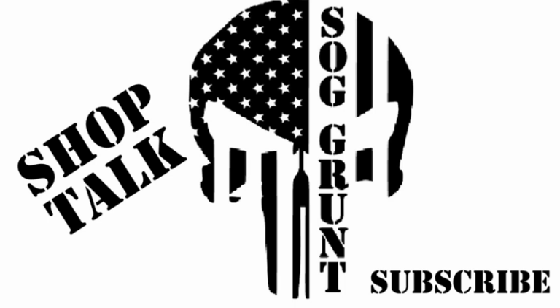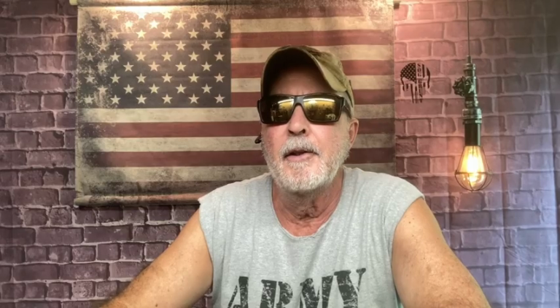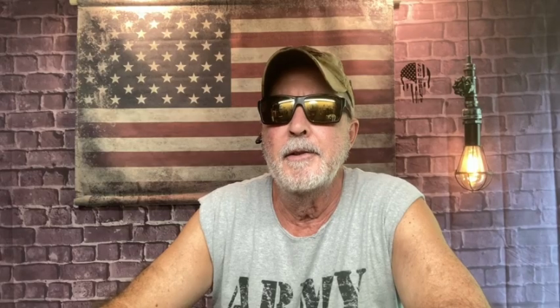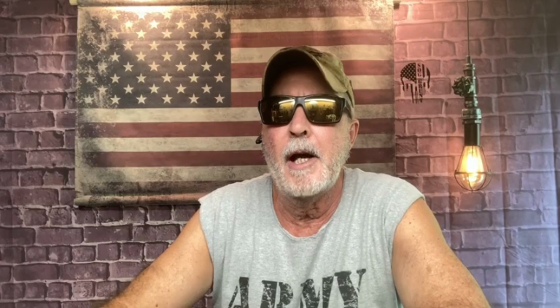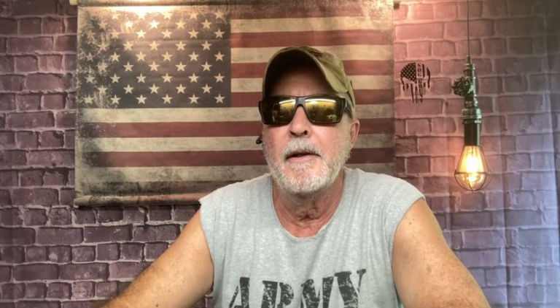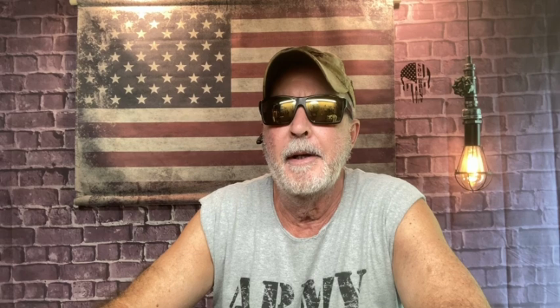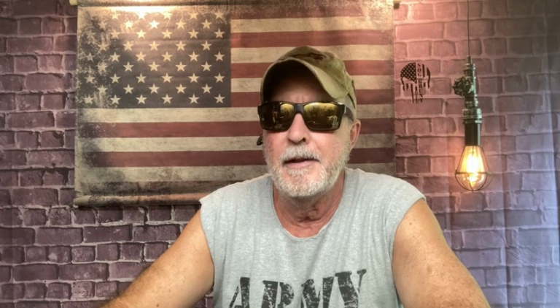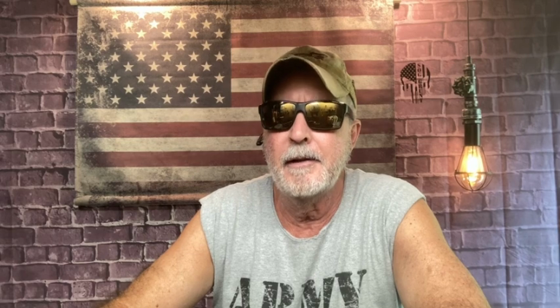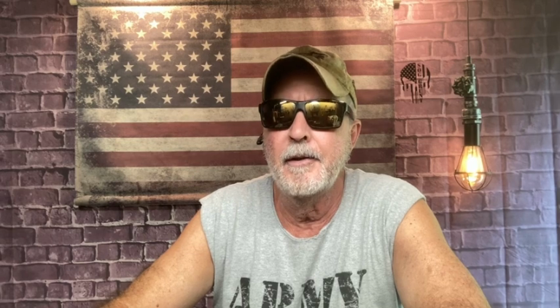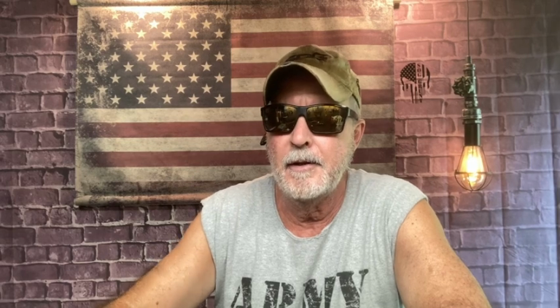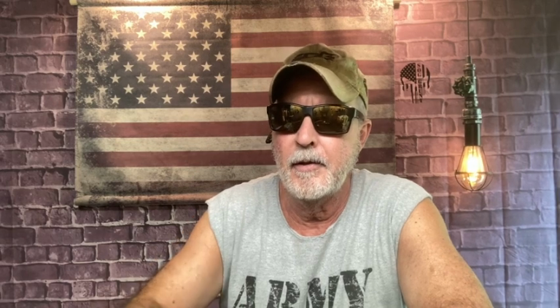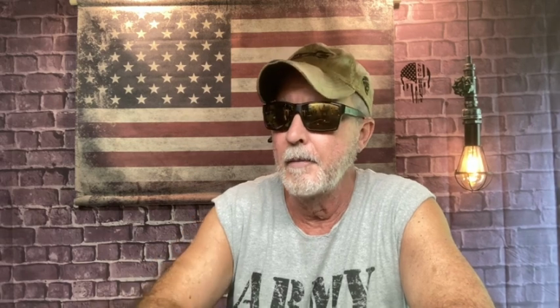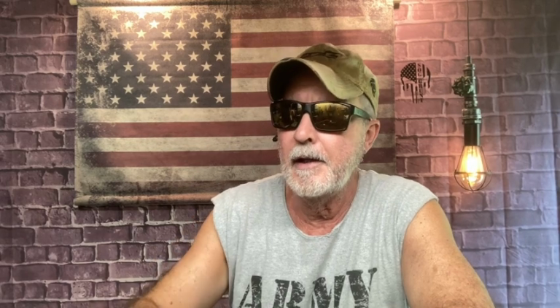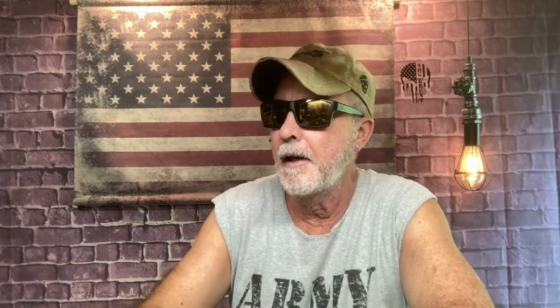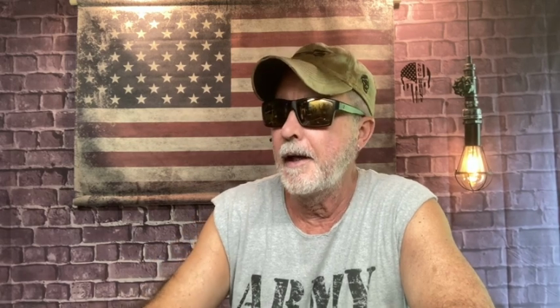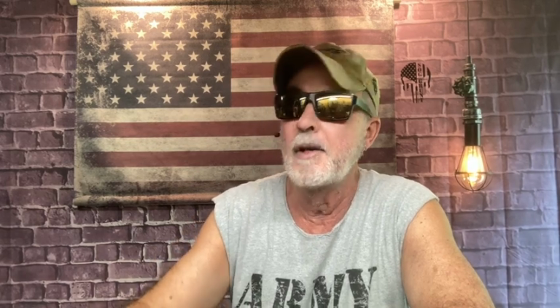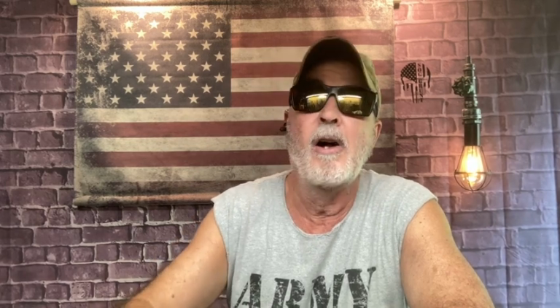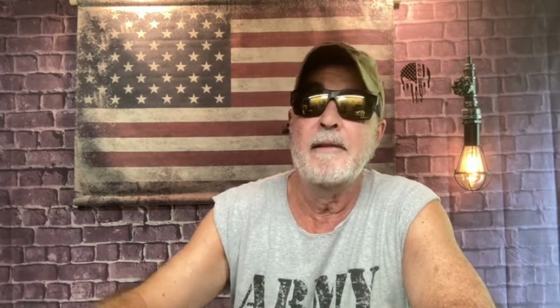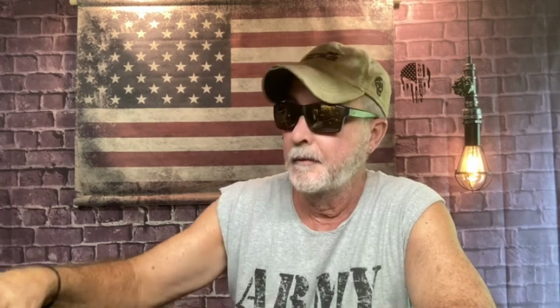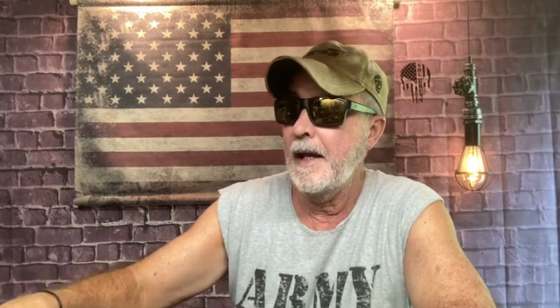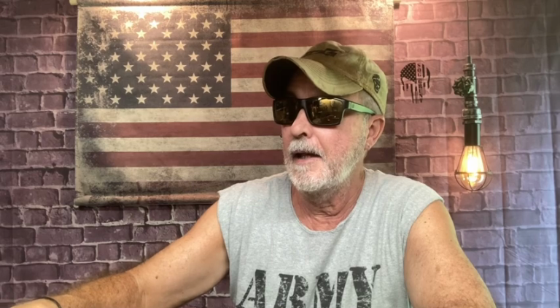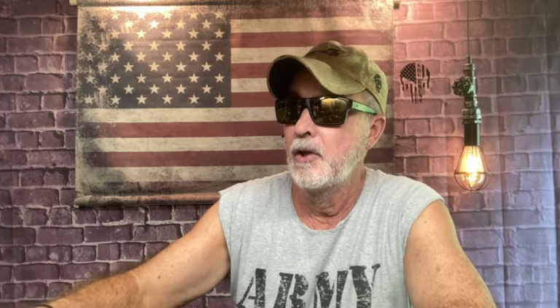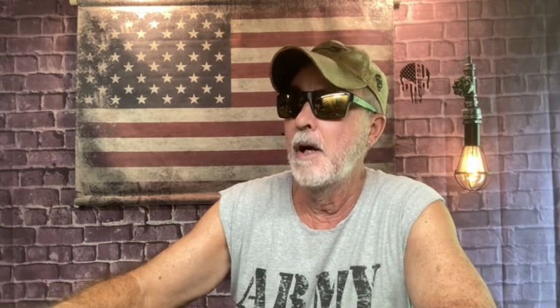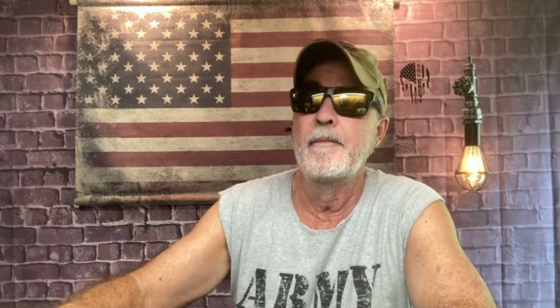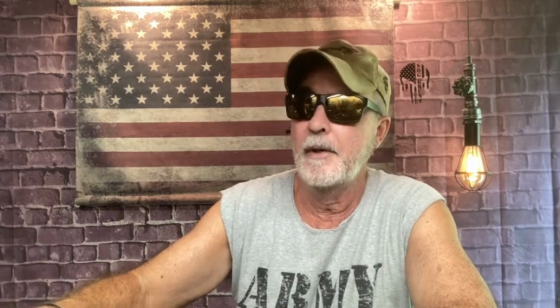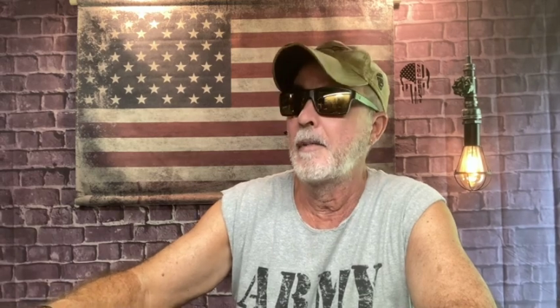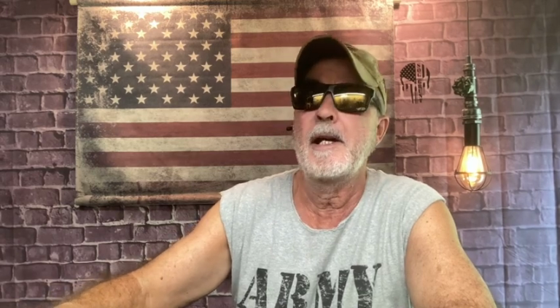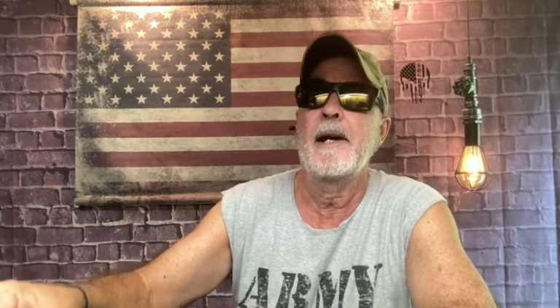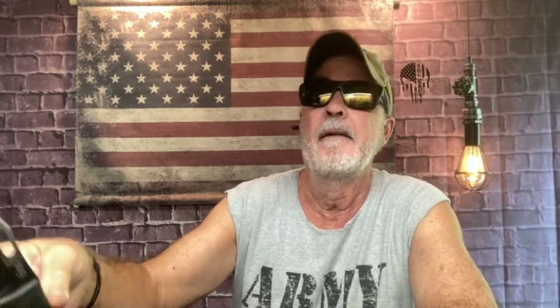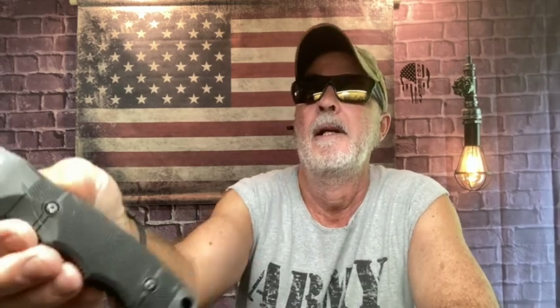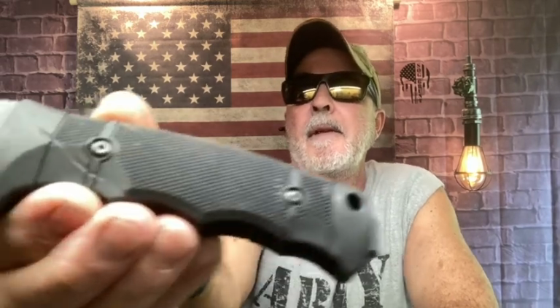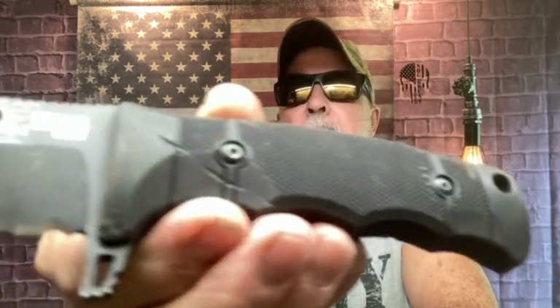It's Tactical Thursday, Shop Talk everybody. I'm going to show you my everyday carry today — it was all tactical, and two or three of them I used the heck out of.